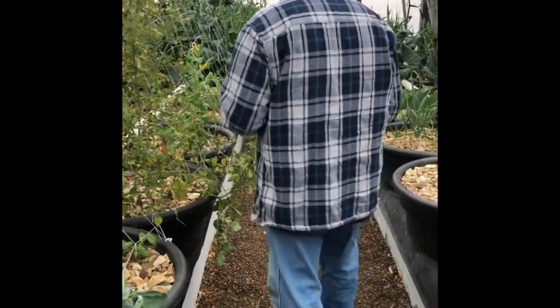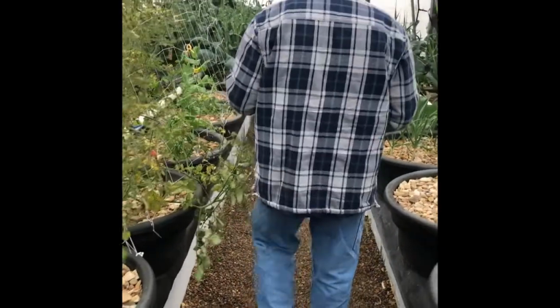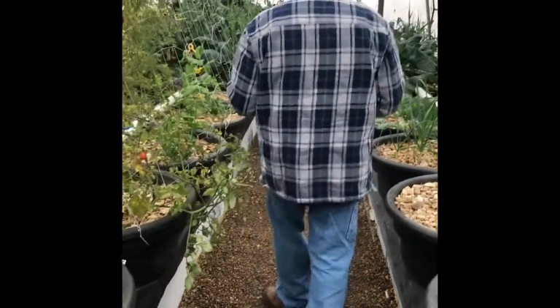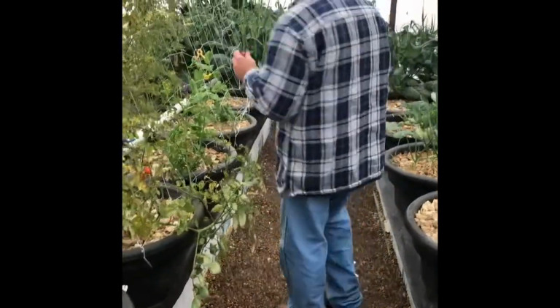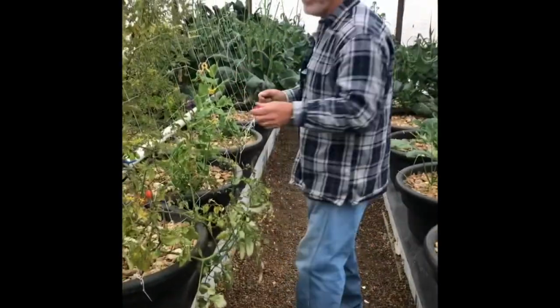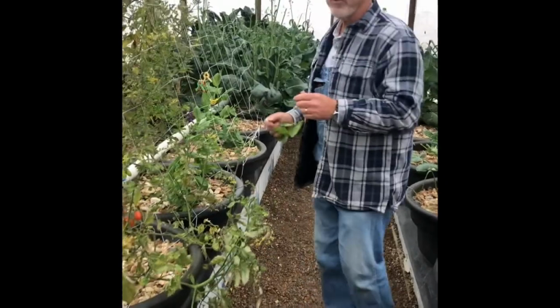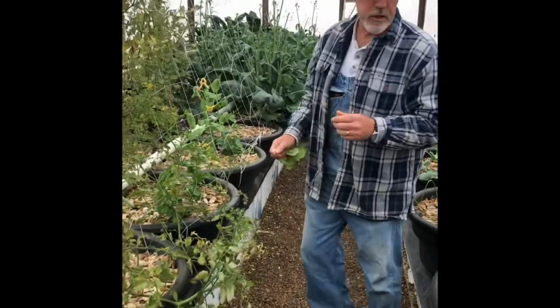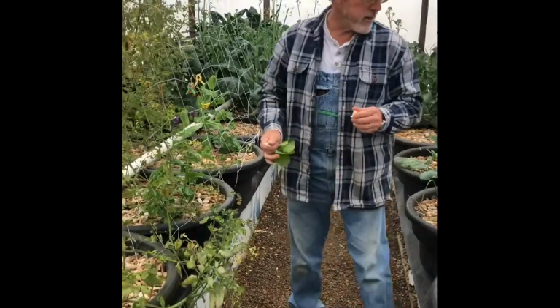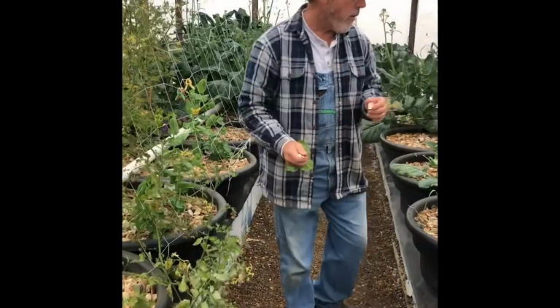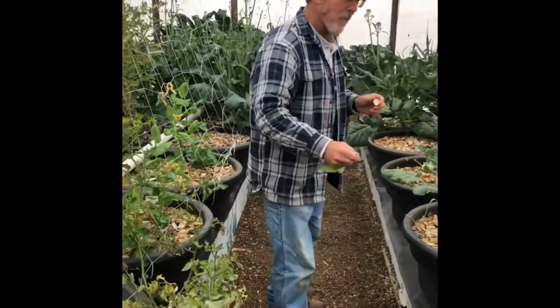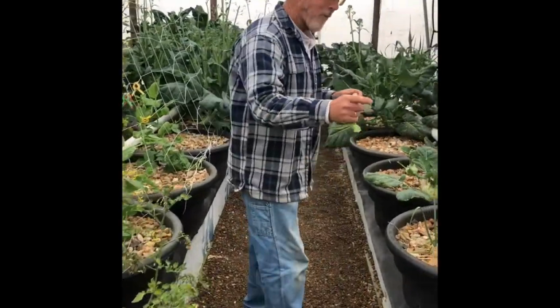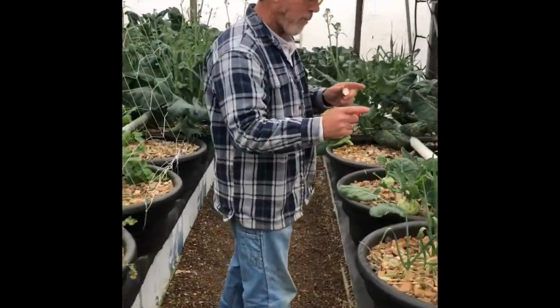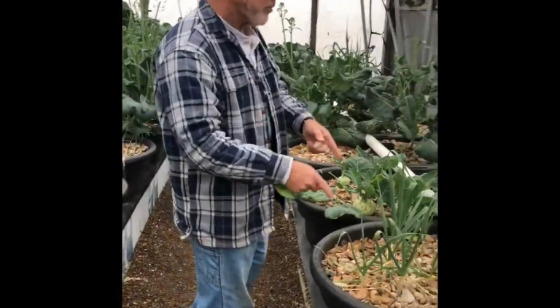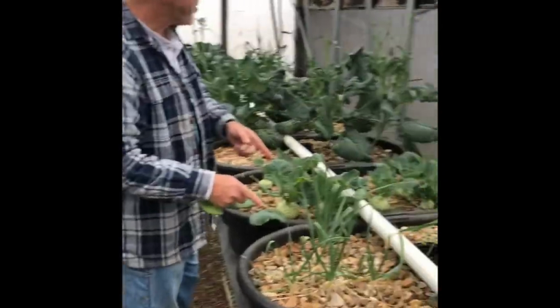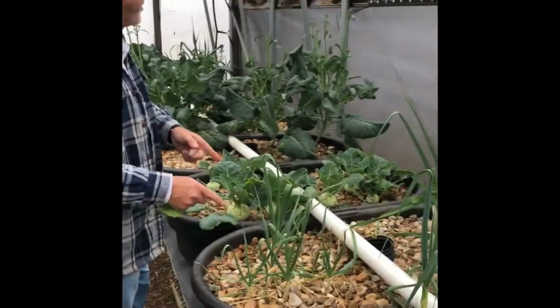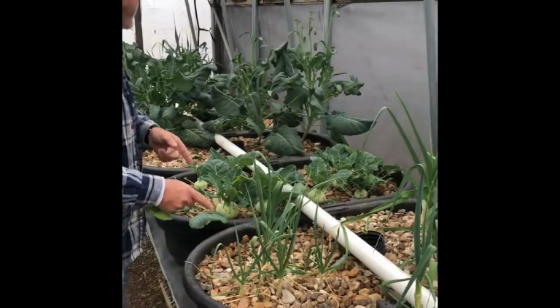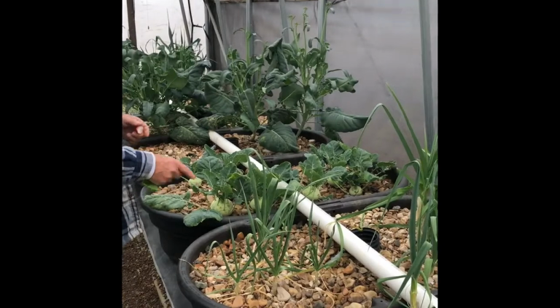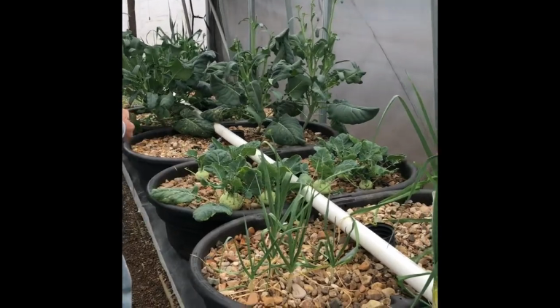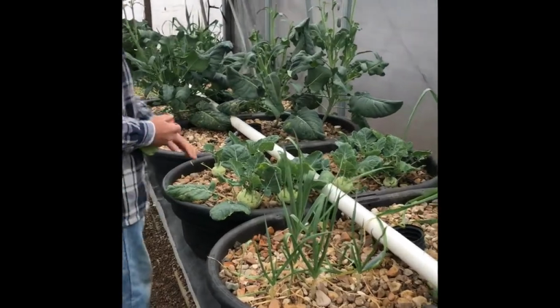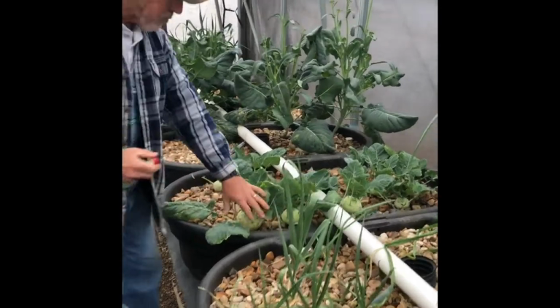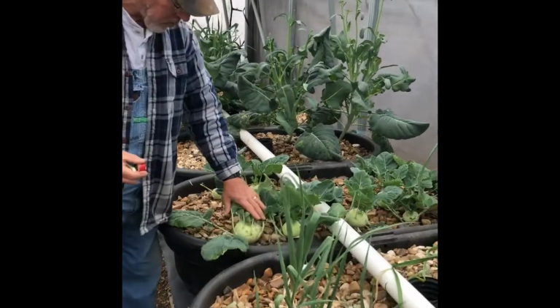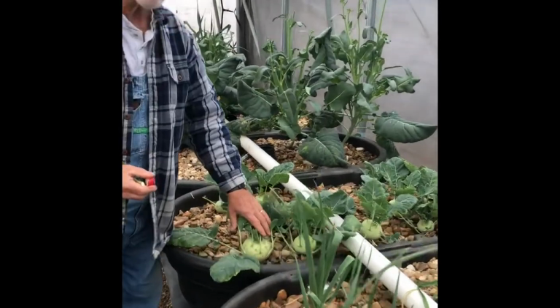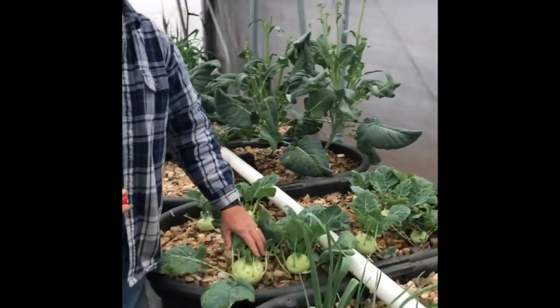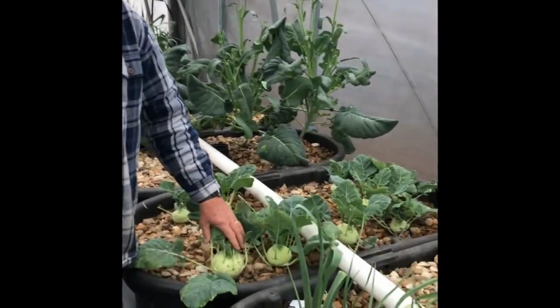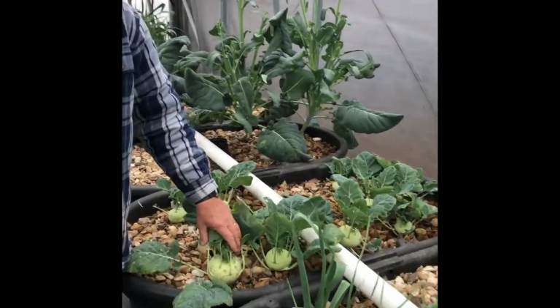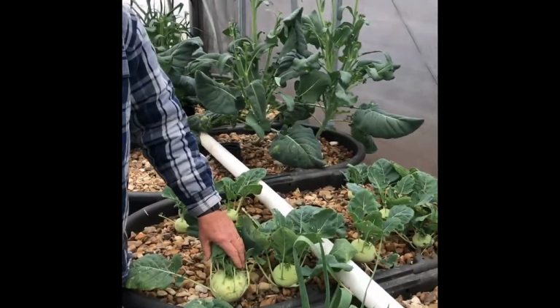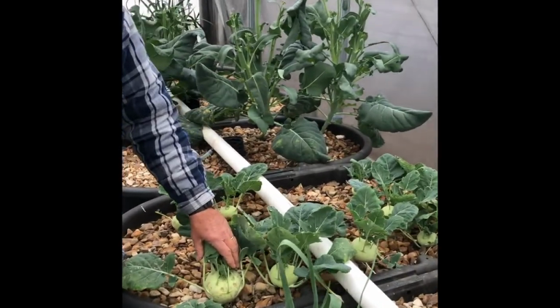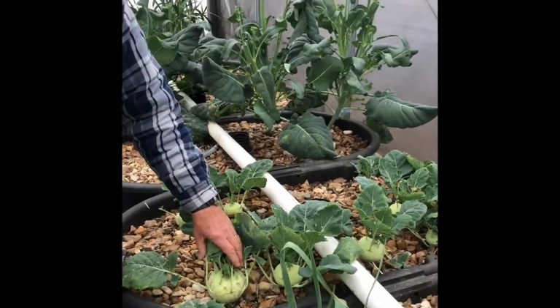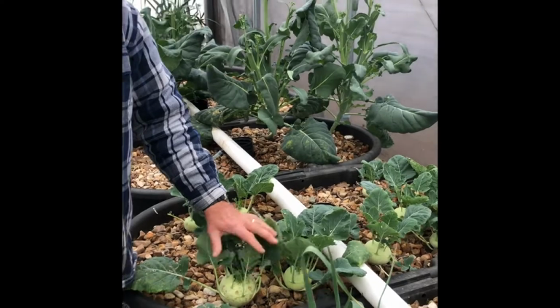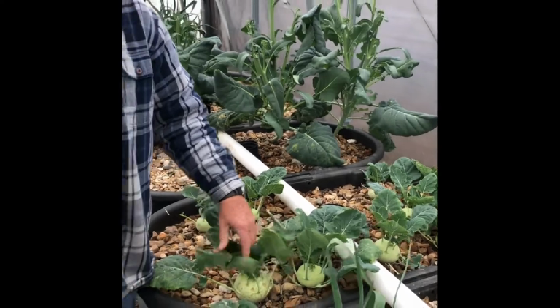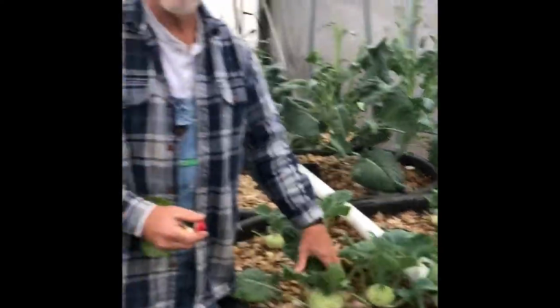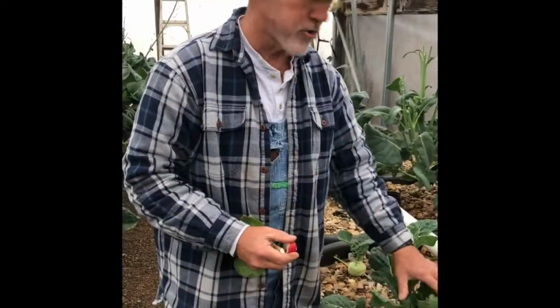We've got a lot of snow peas going on in here right now. These are some young leeks. Kohlrabi — if you haven't tried it, you should. Wonderful with fresh ranch dip.